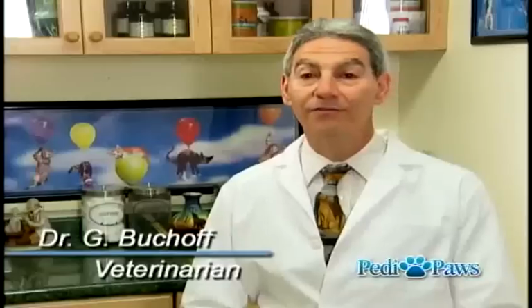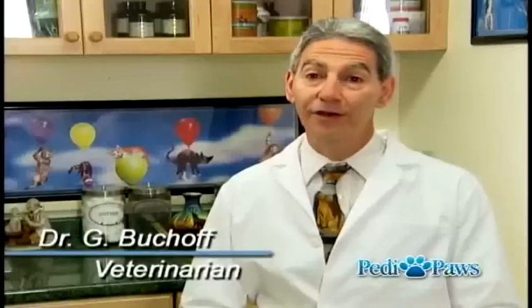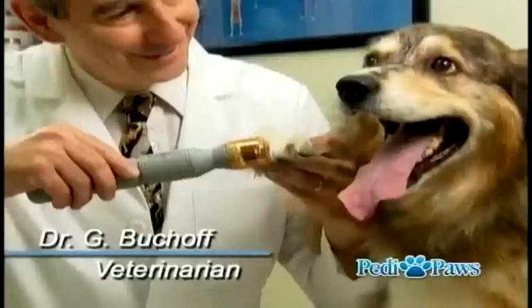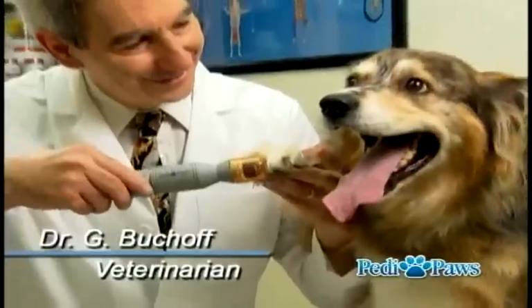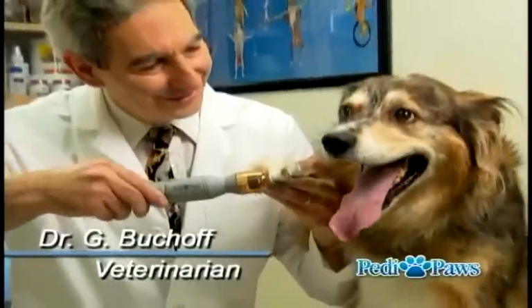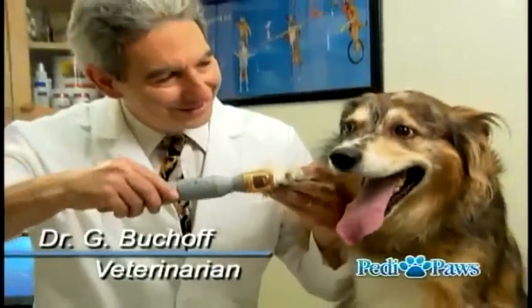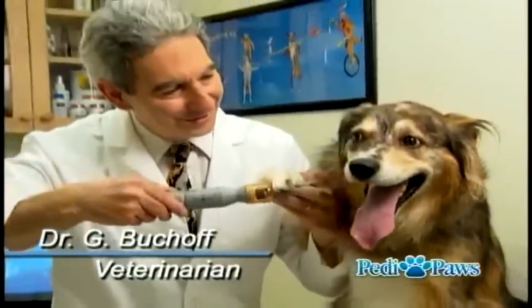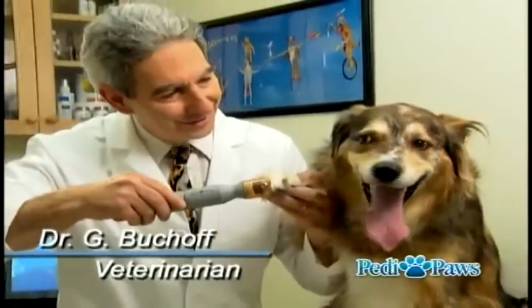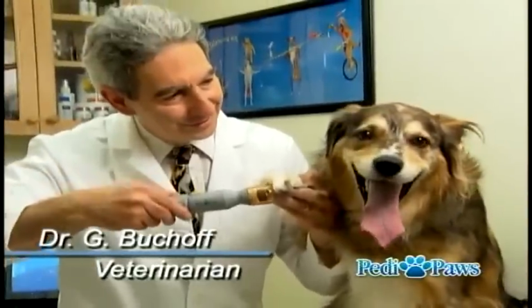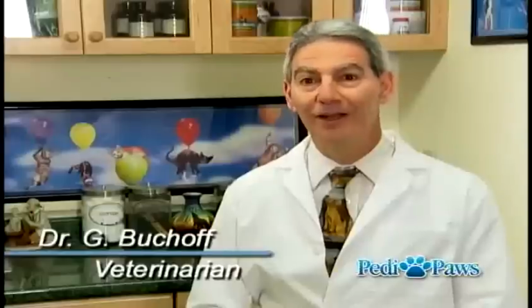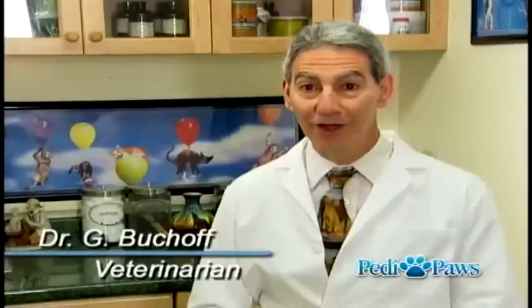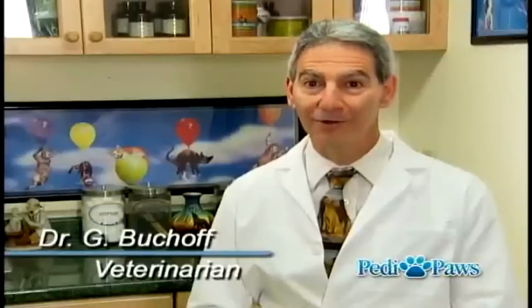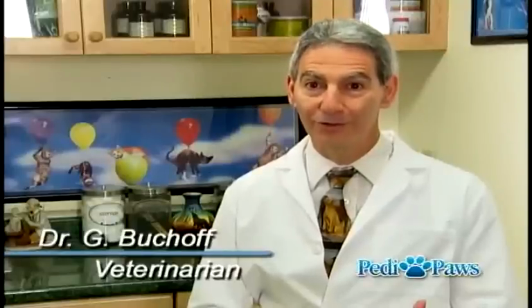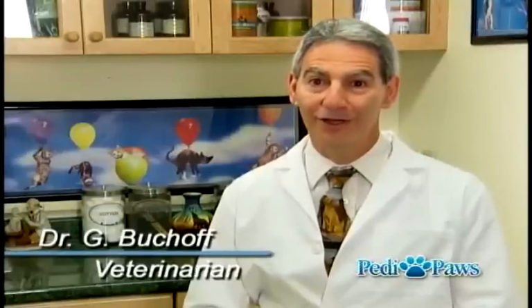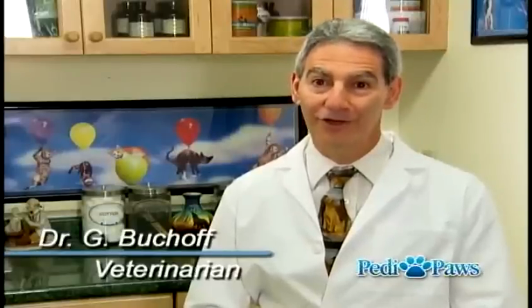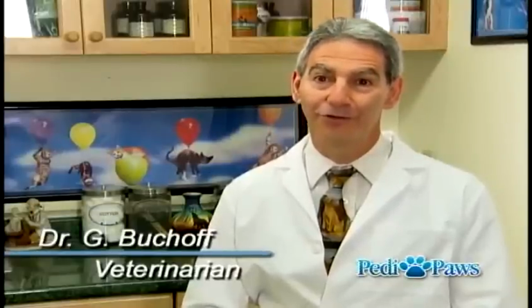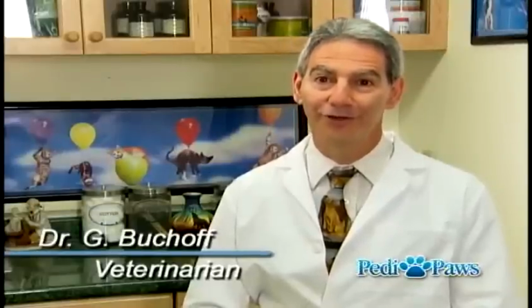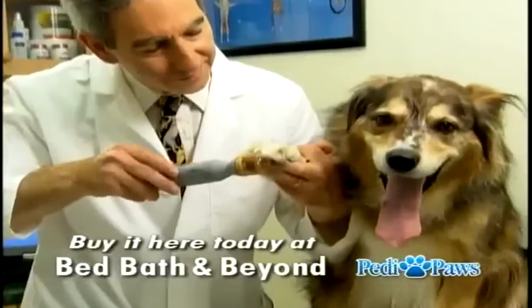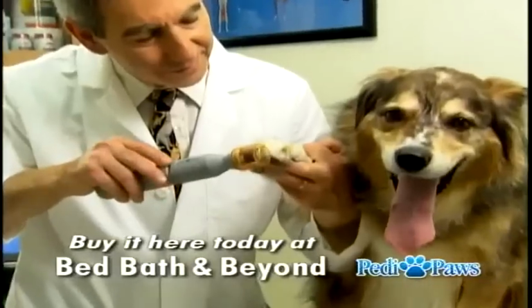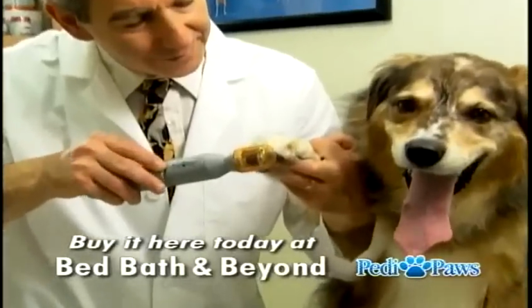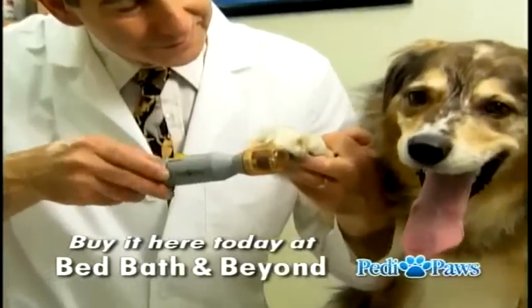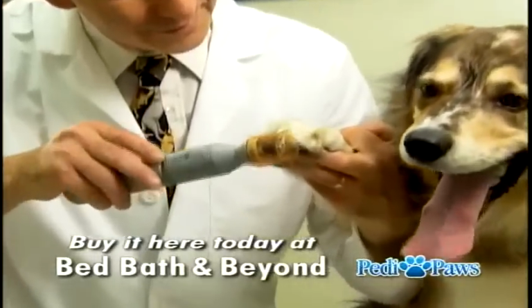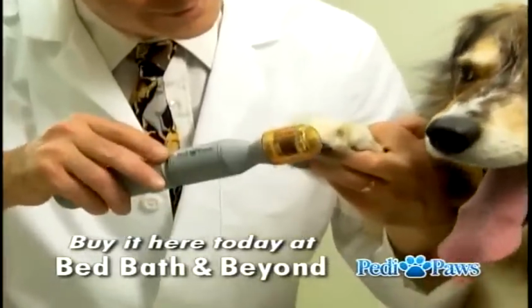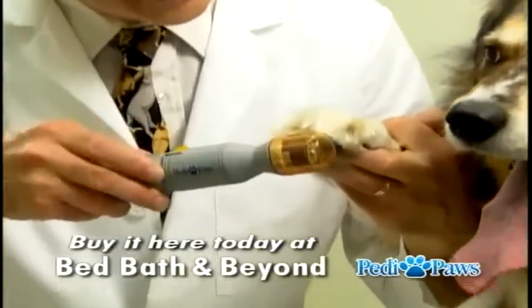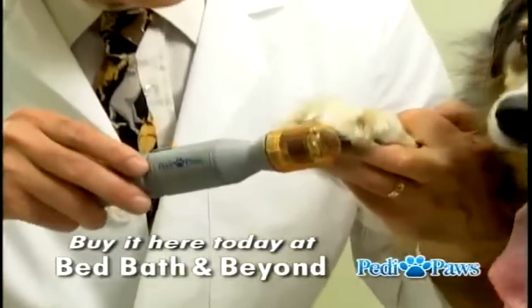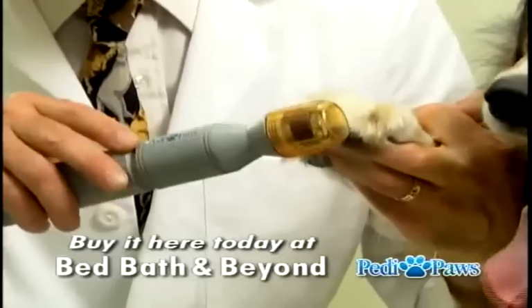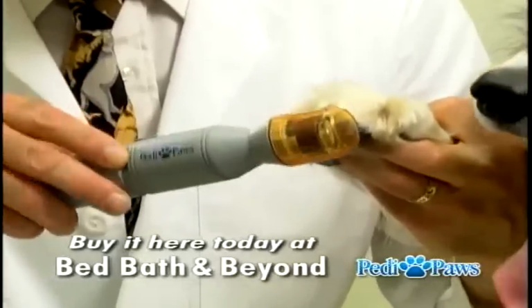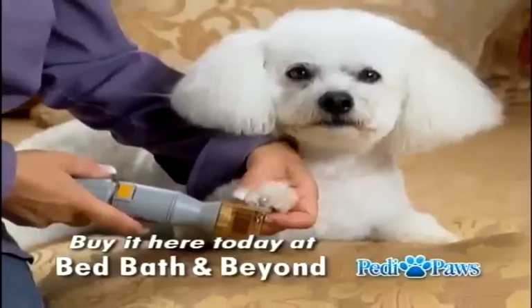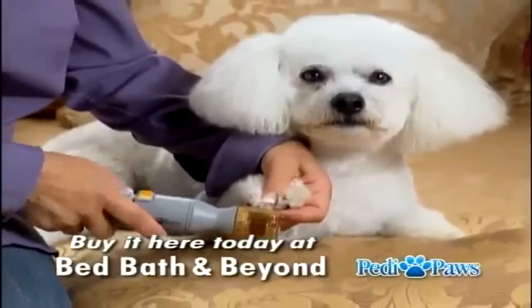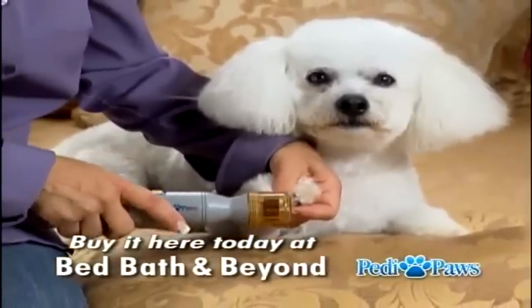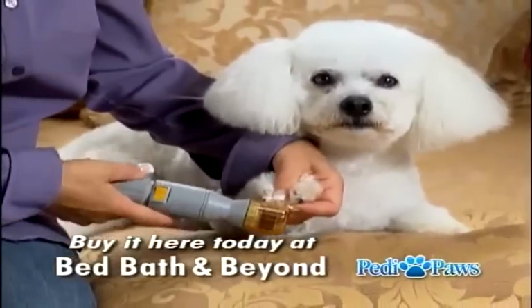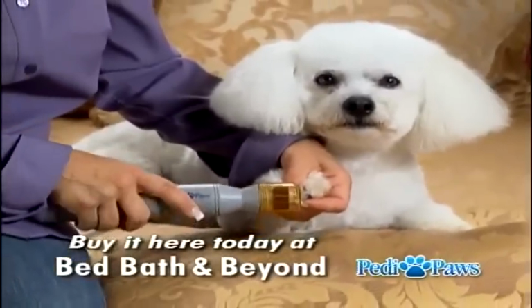As a veterinarian, it's very important to me that we don't cause pain. It's very common when you do cut the nails to cut it too short. With the Petty Paws, it guides you so that you're not likely to cause any pain.